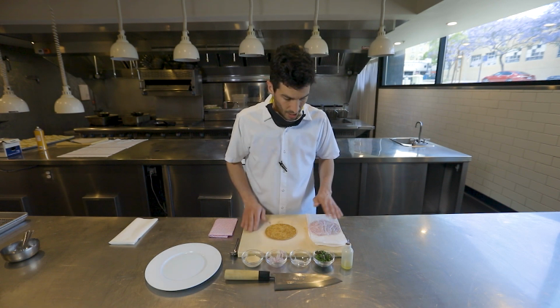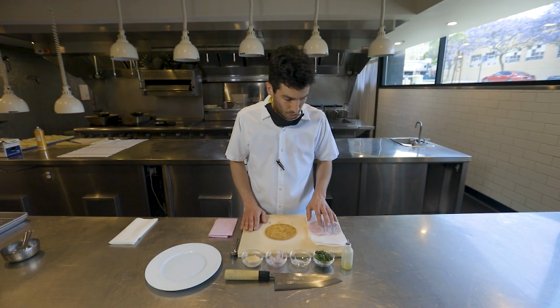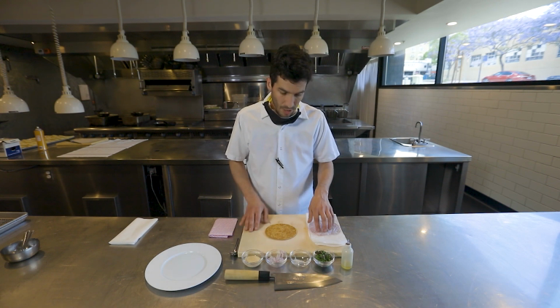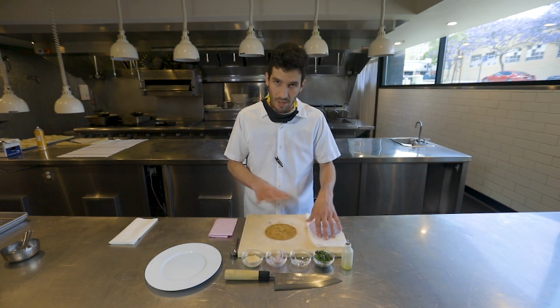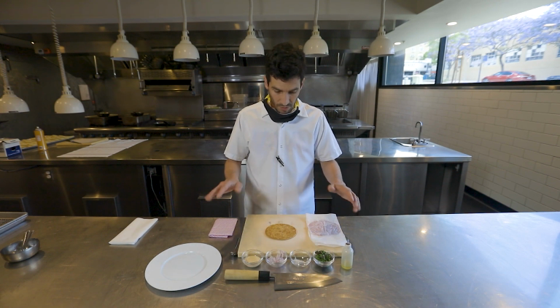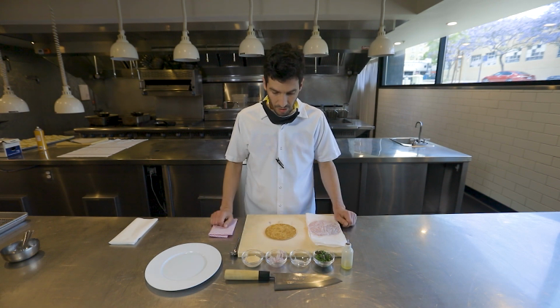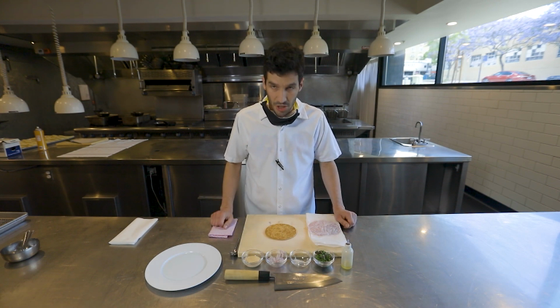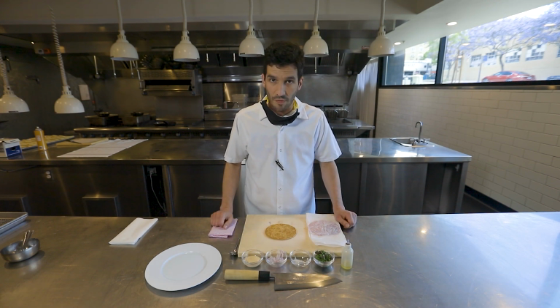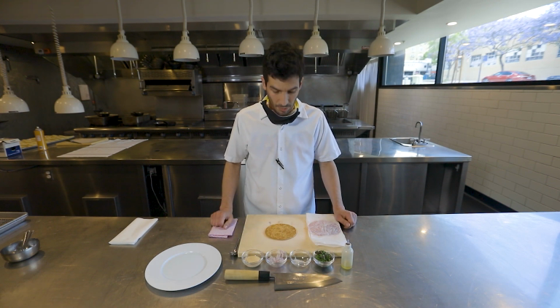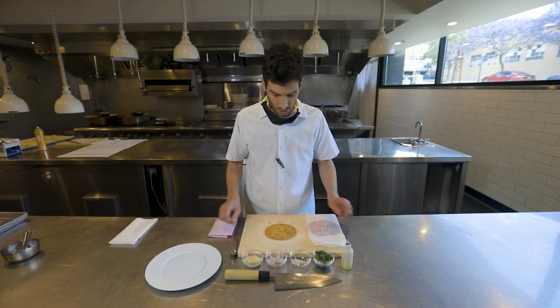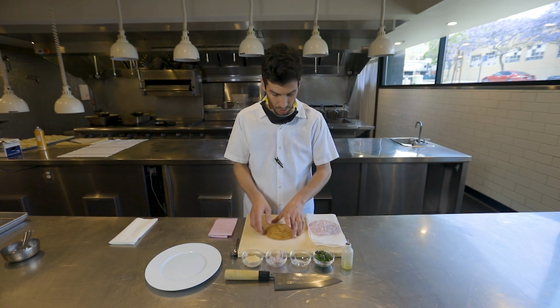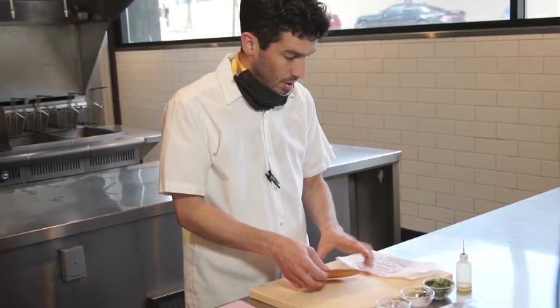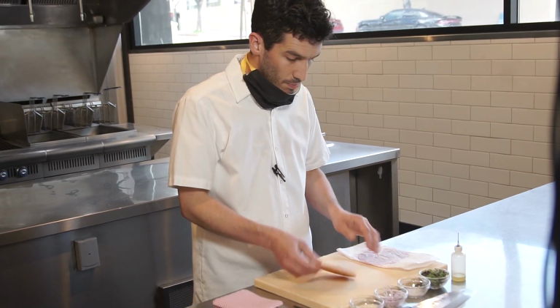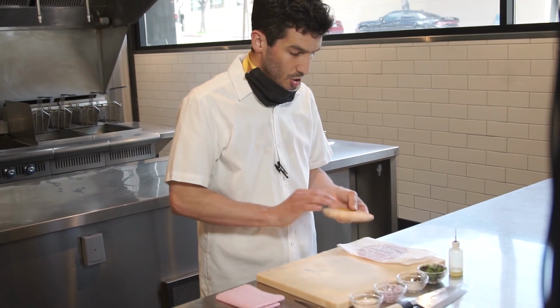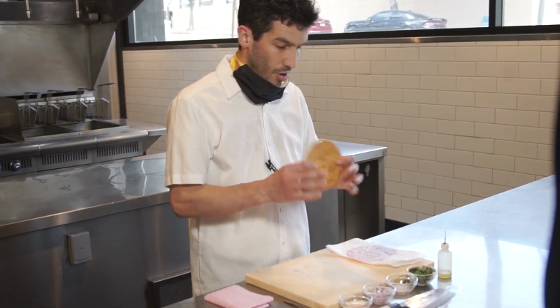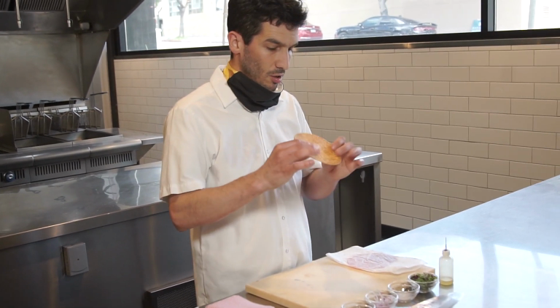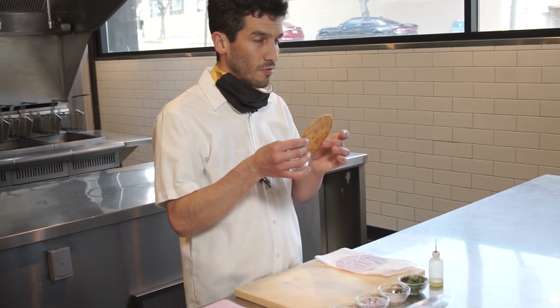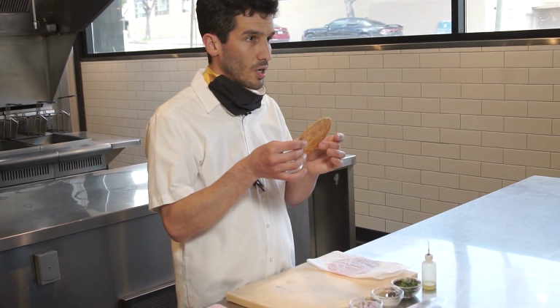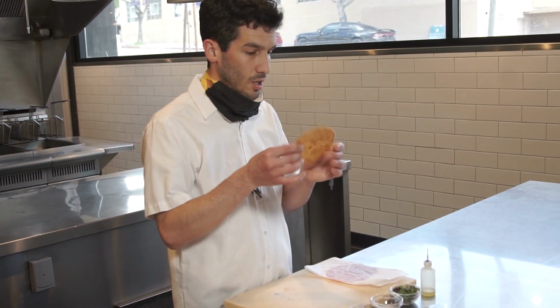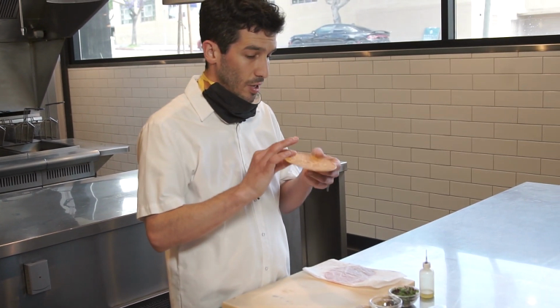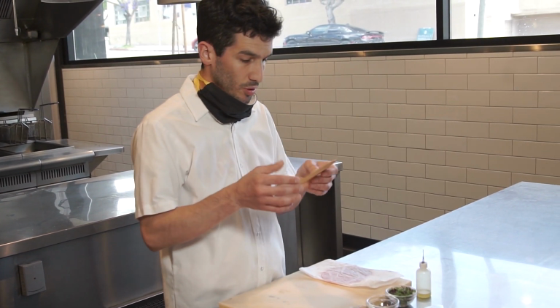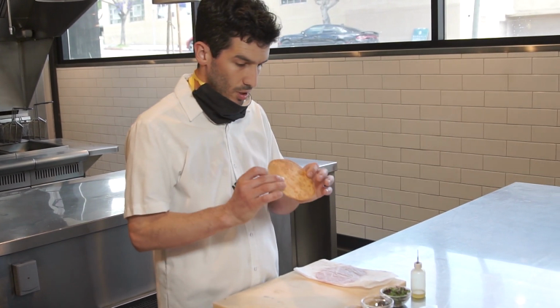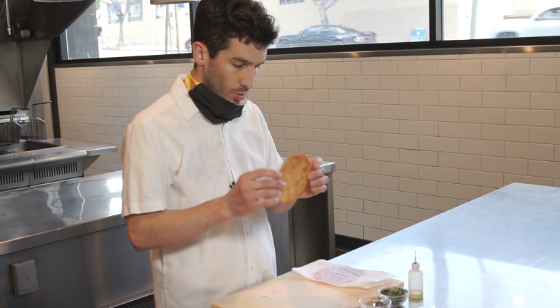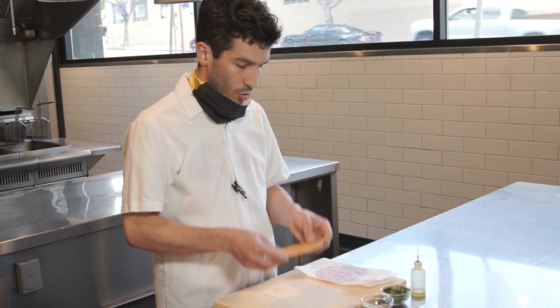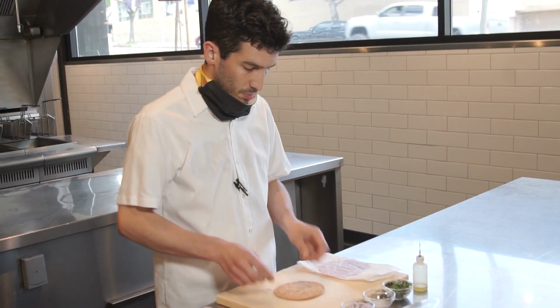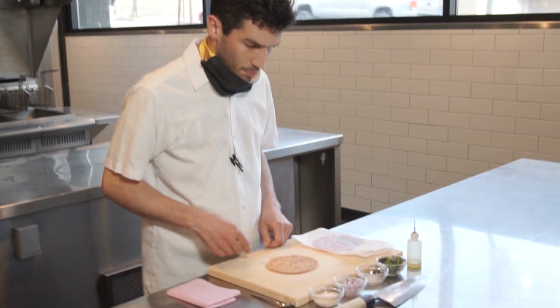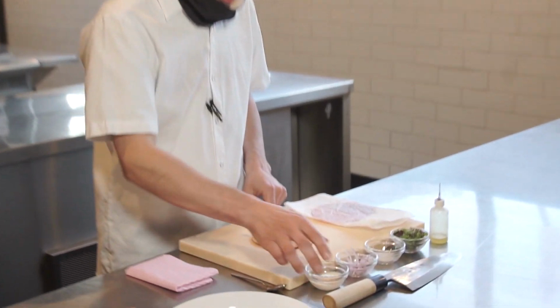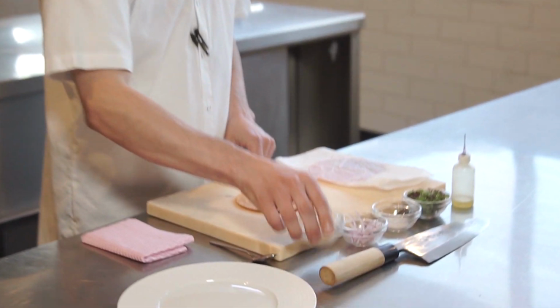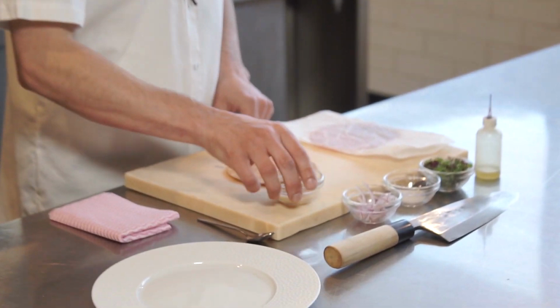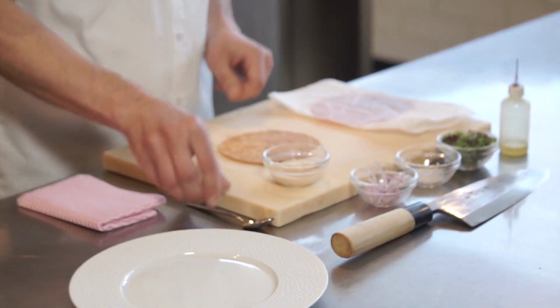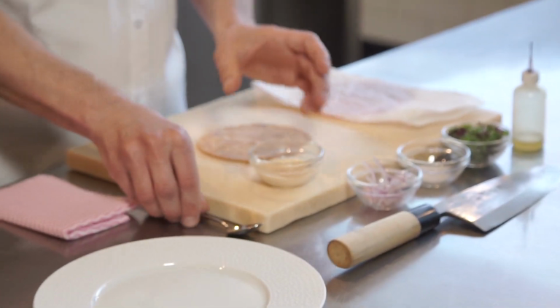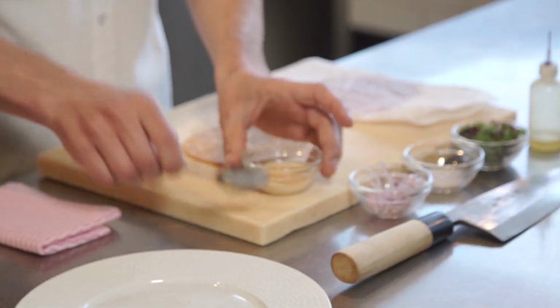Again, you can do many, many variations off of this — it's up to you. But in the box, you'll find a little flour tortilla. We're going to crisp it up, and a little ponzu mayo.